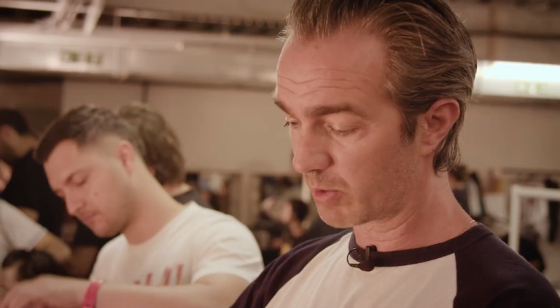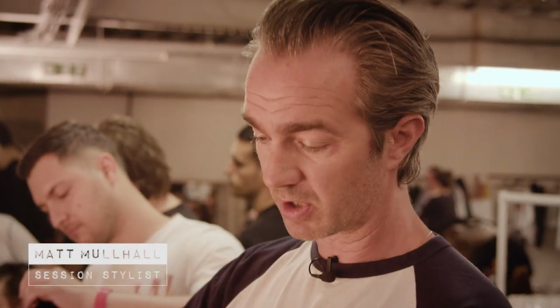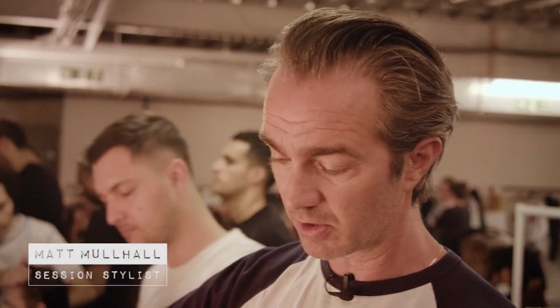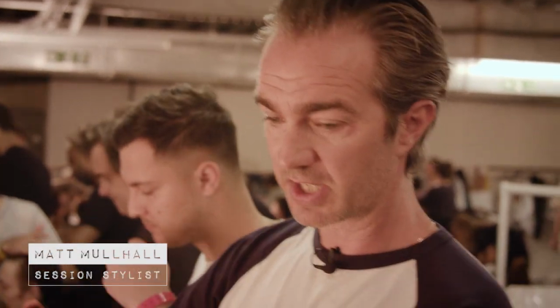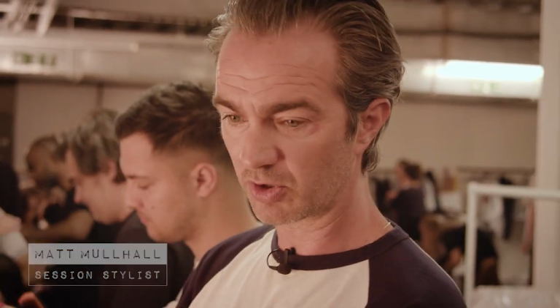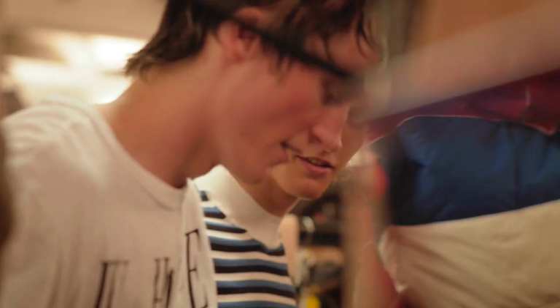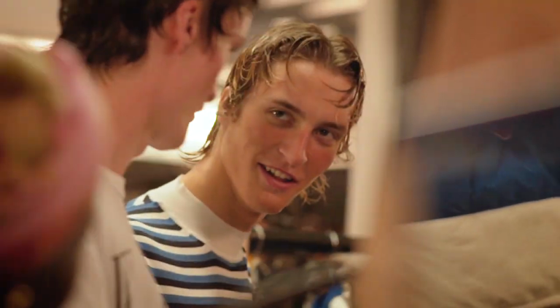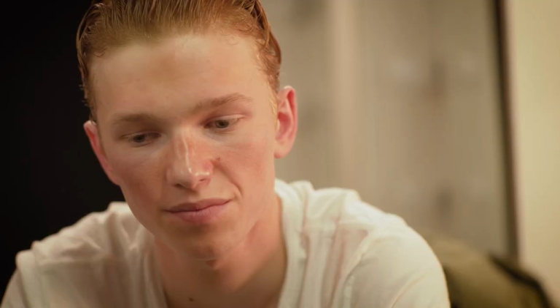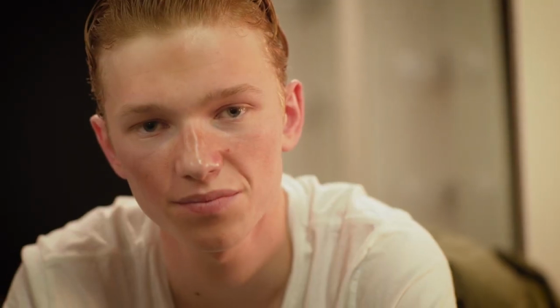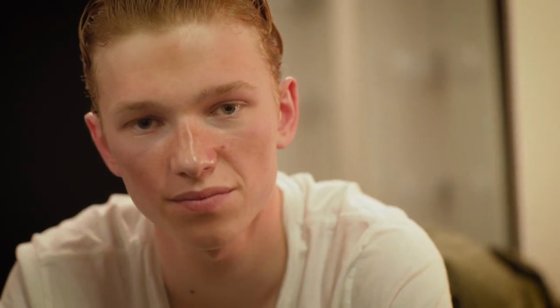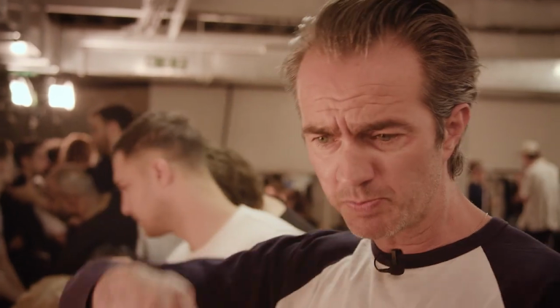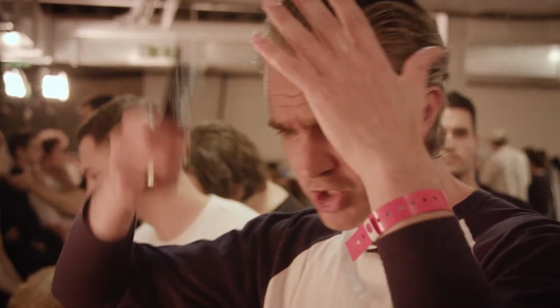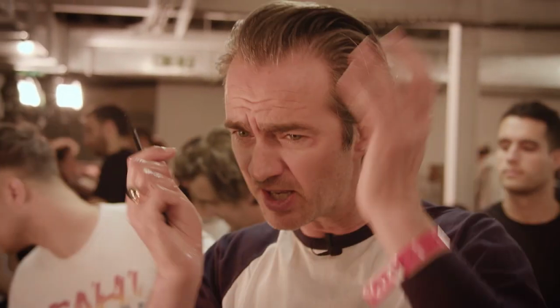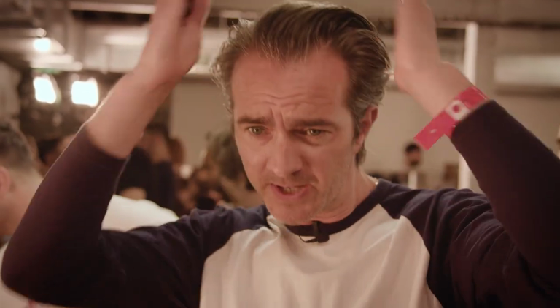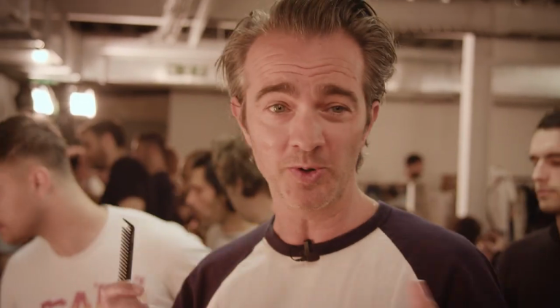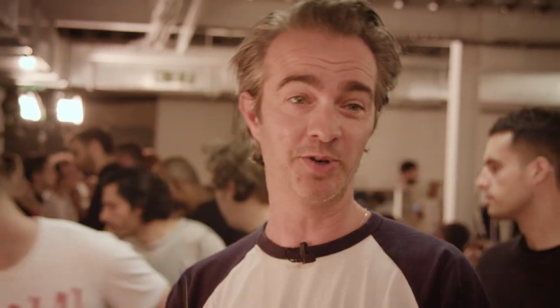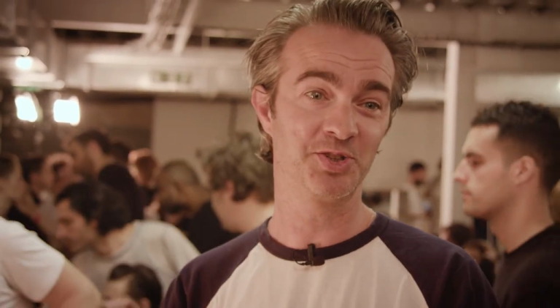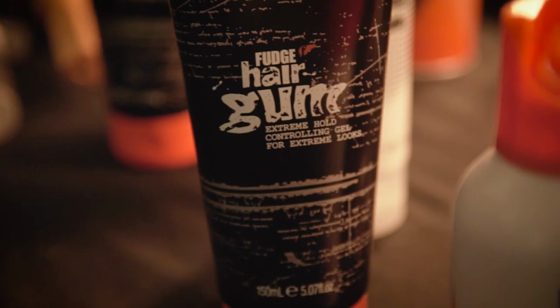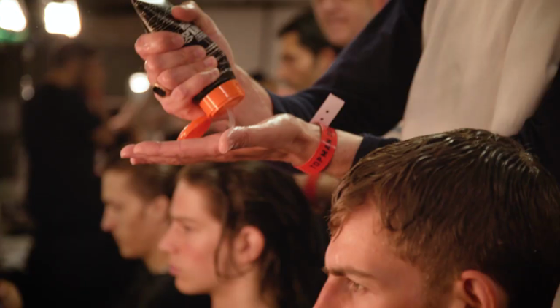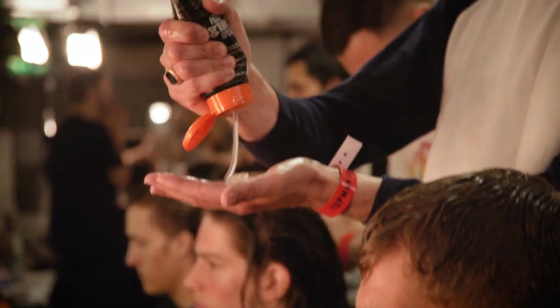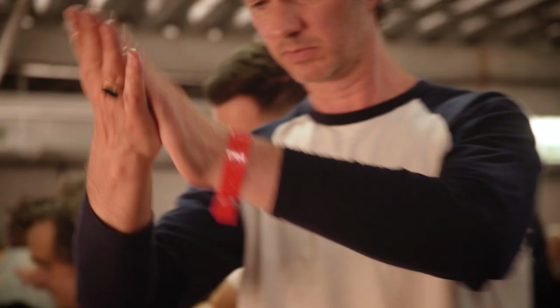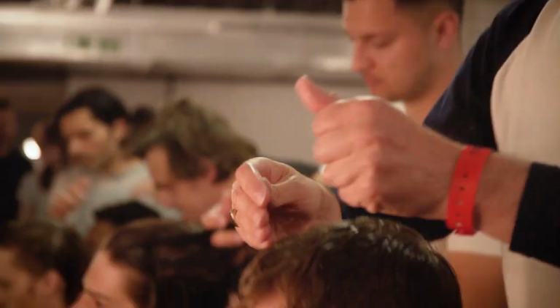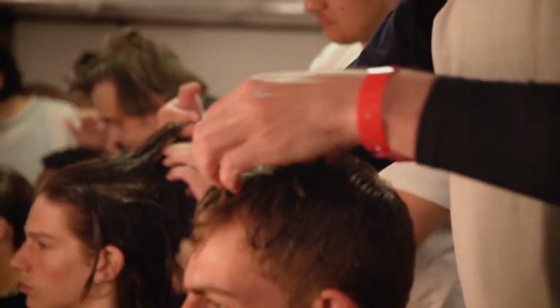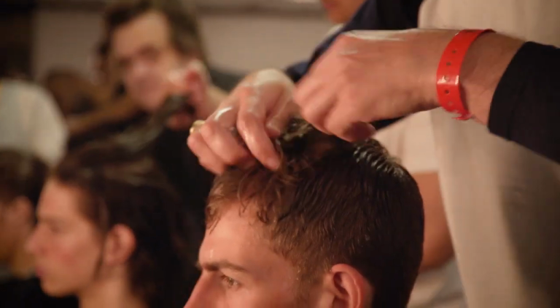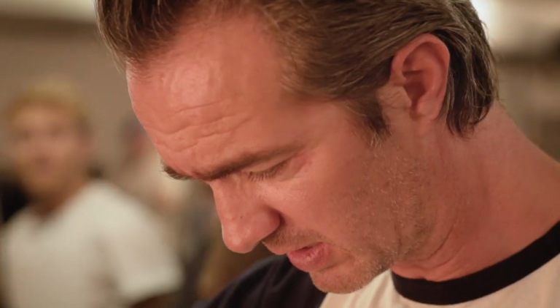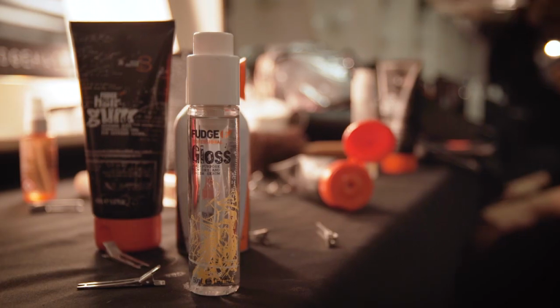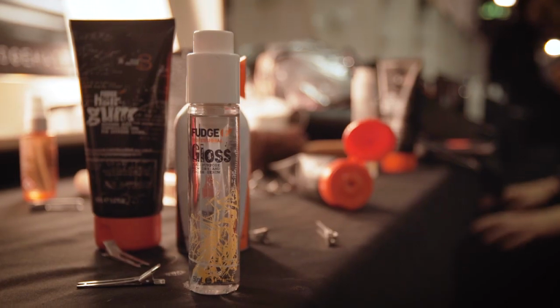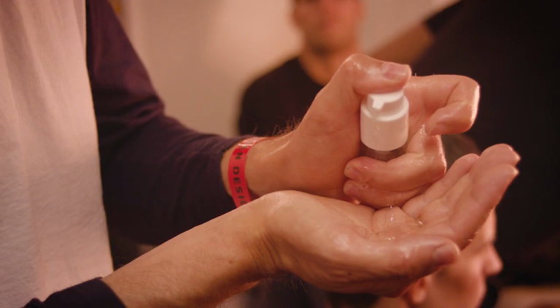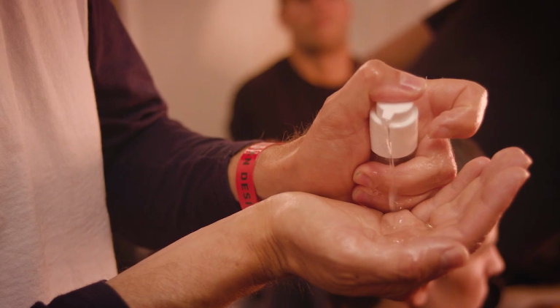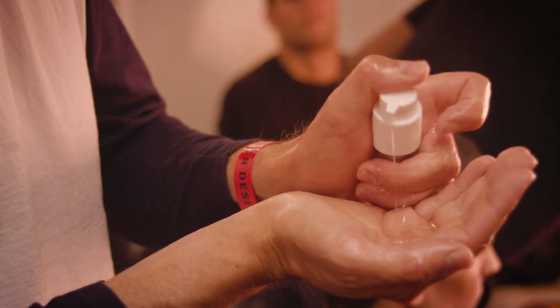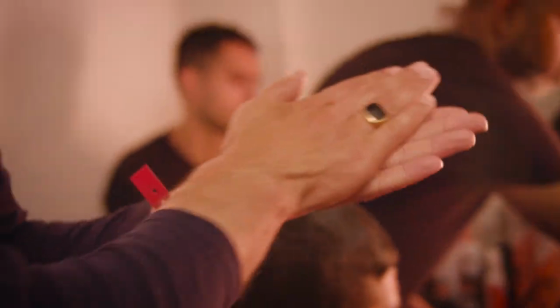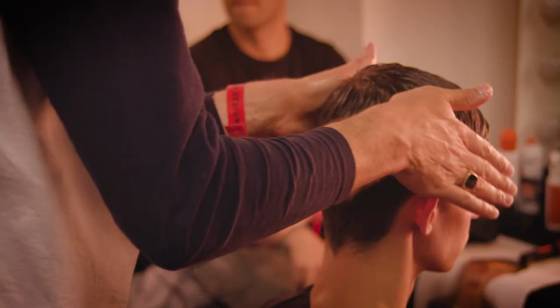We wanted our guy to look like he was on holiday. He's got a little bit sunburnt, he's come out of the shower, he's just put a little bit of jelly in his hair, made it look cool and off he goes. The gum is really amazing for this look — loads at the root, loads all through the hair, then tons of gloss on top, that stops it drying out too much.